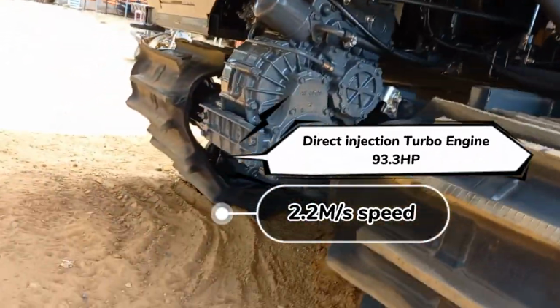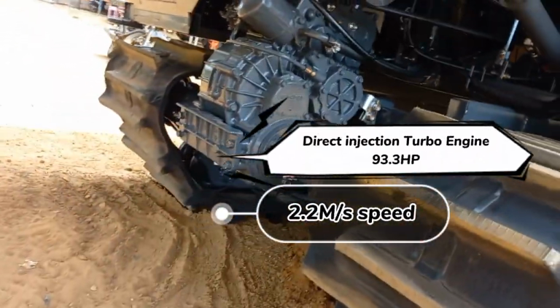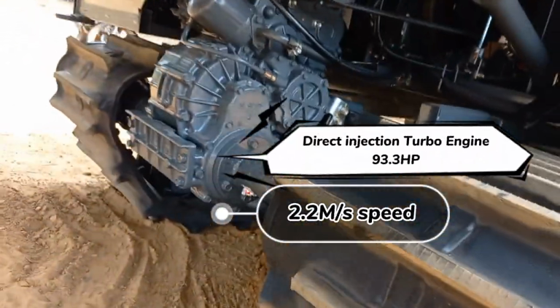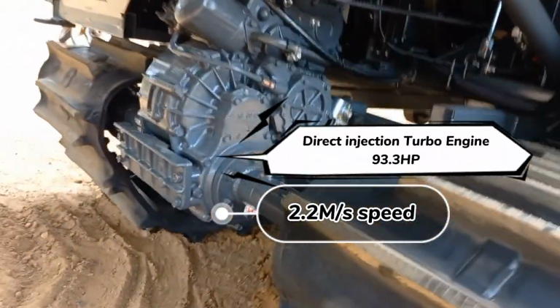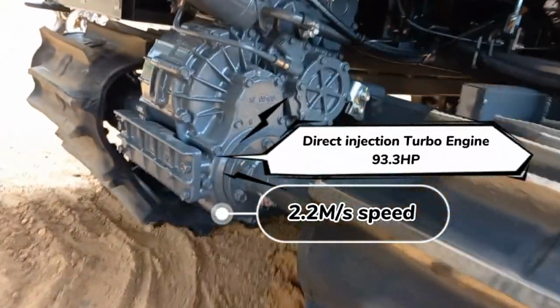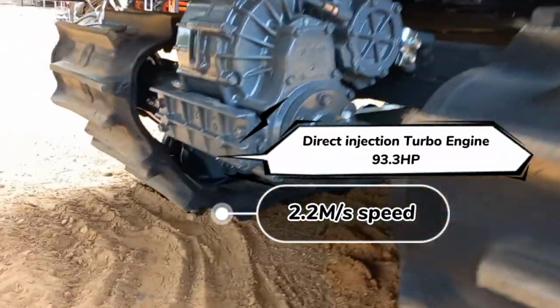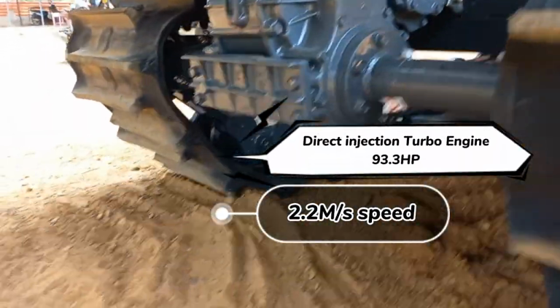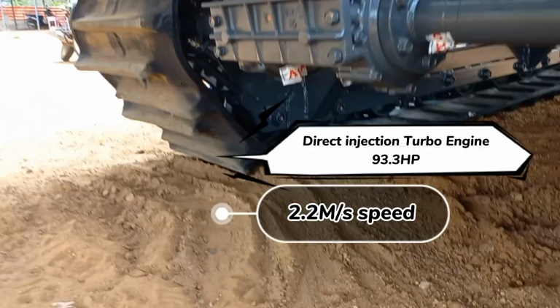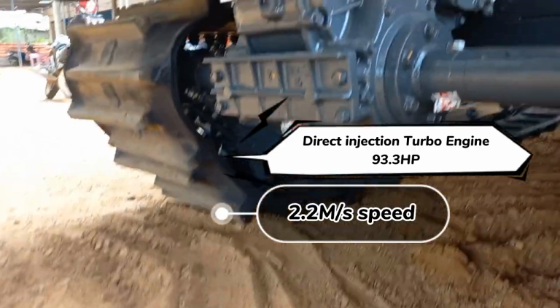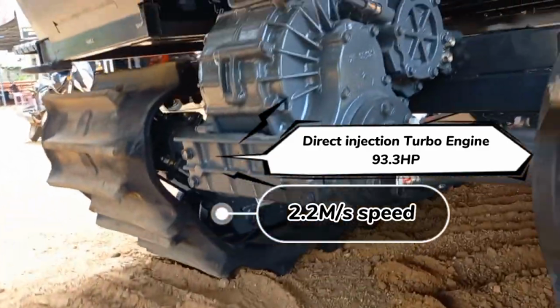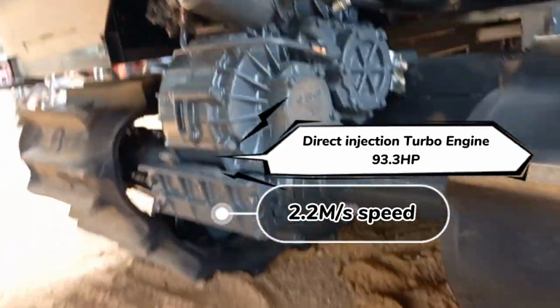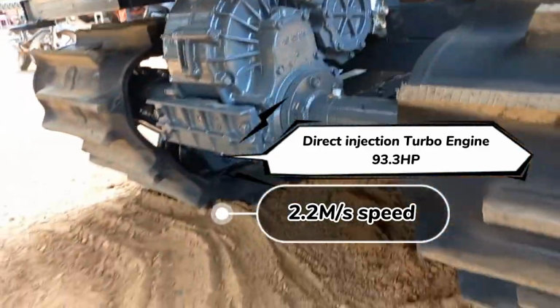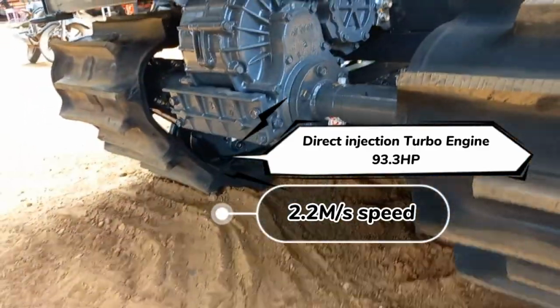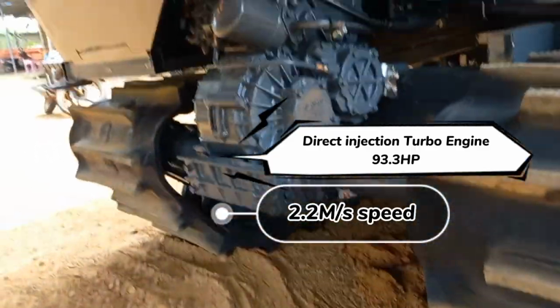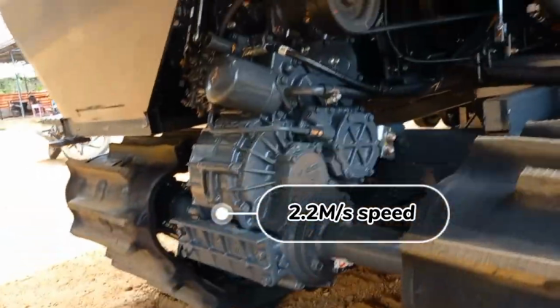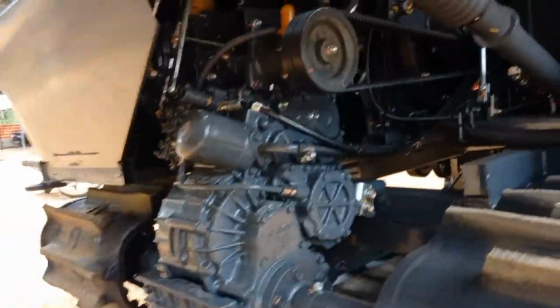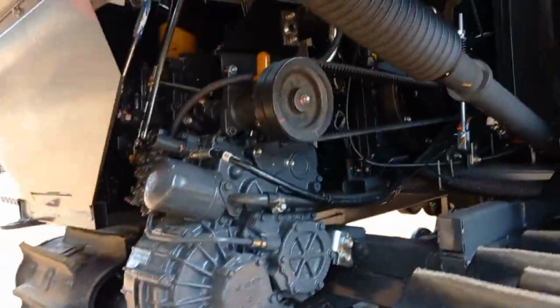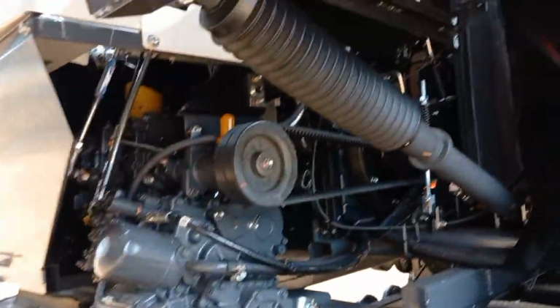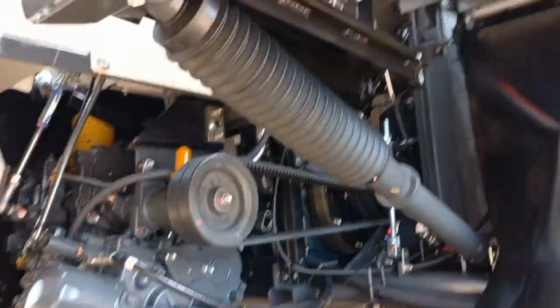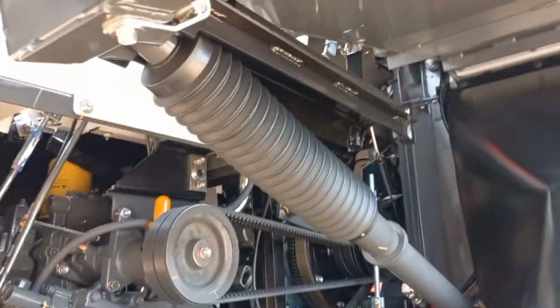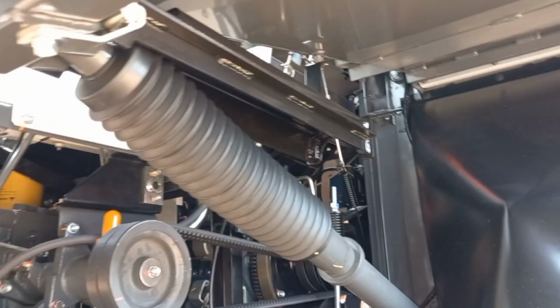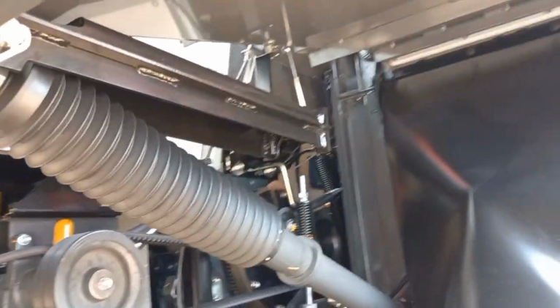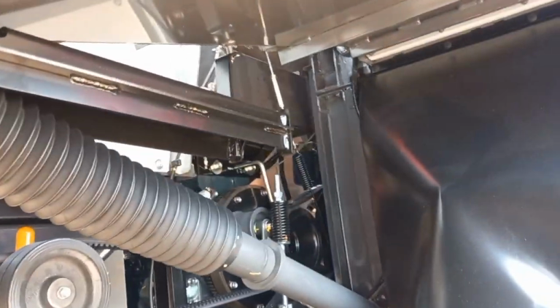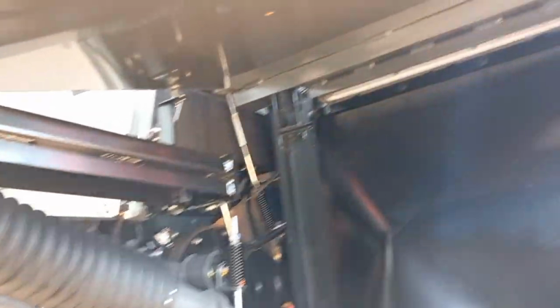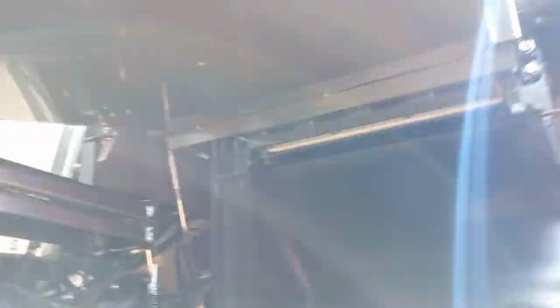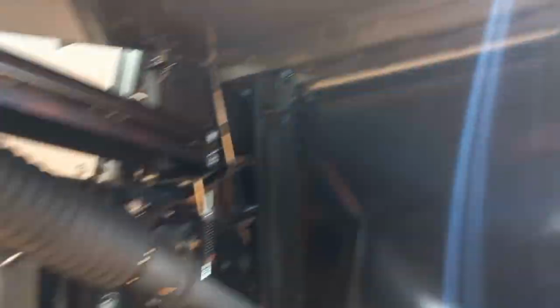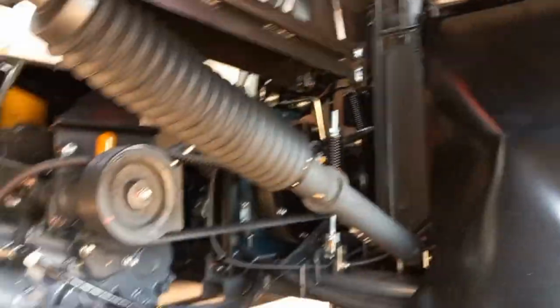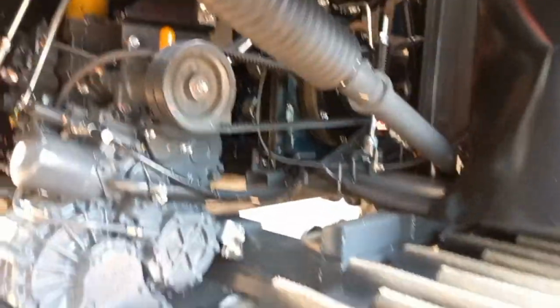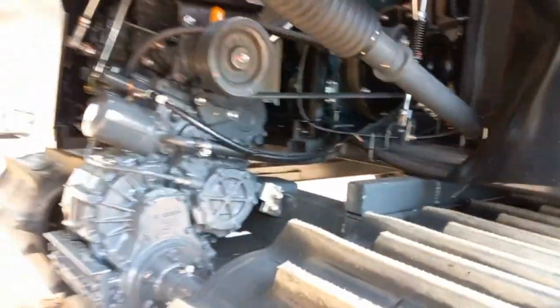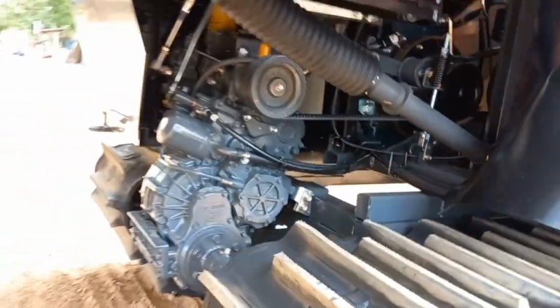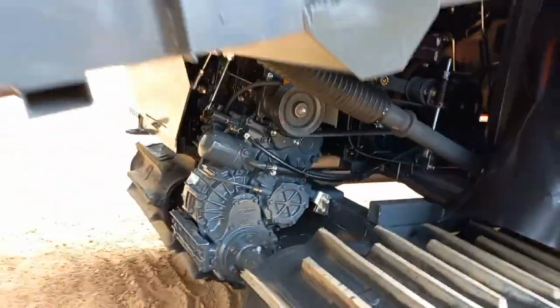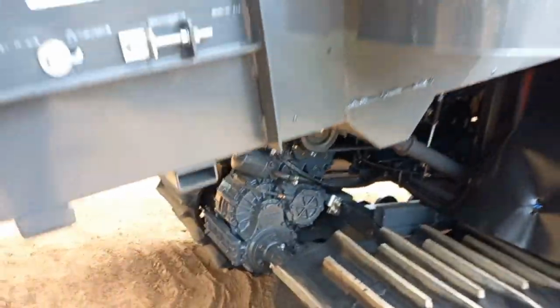High durable traveling section and transmission. The highly durable transmission structure has been changed due to the increased horsepower, and high durability materials have been used for the oil seal and bearing.